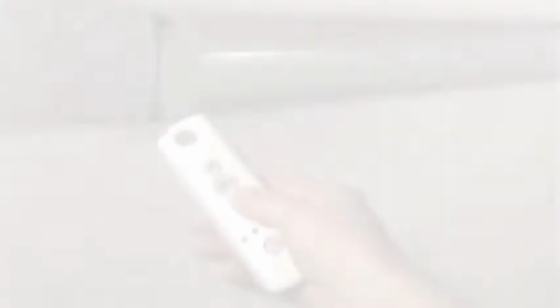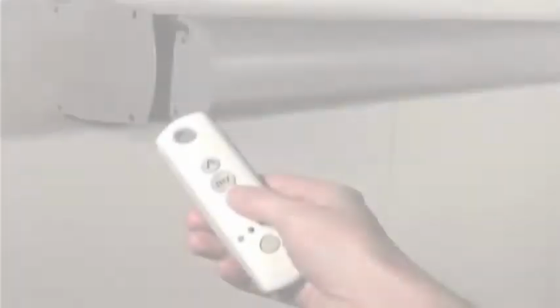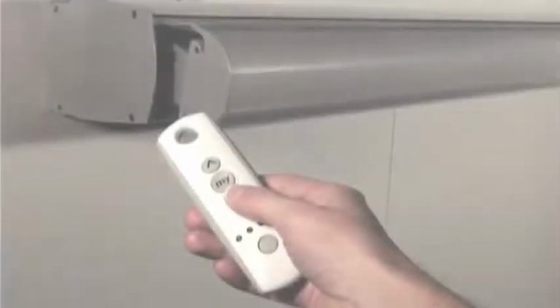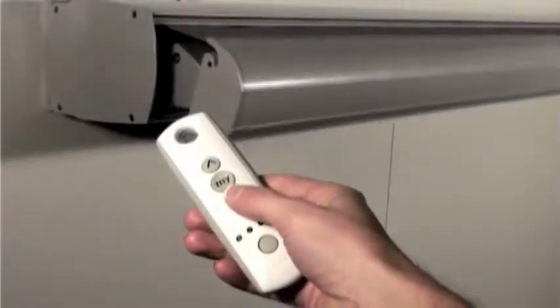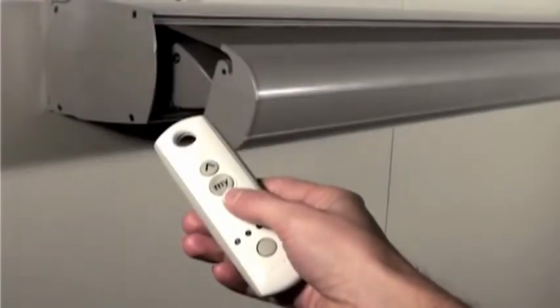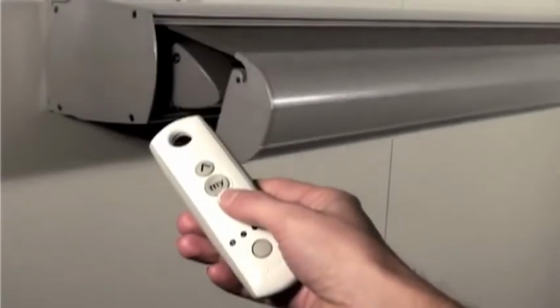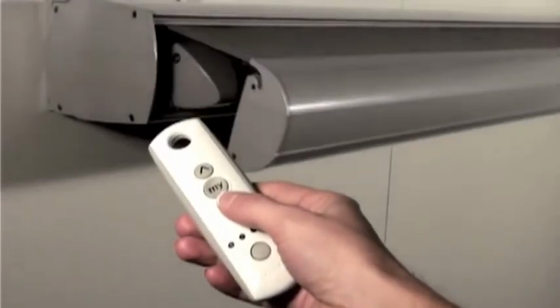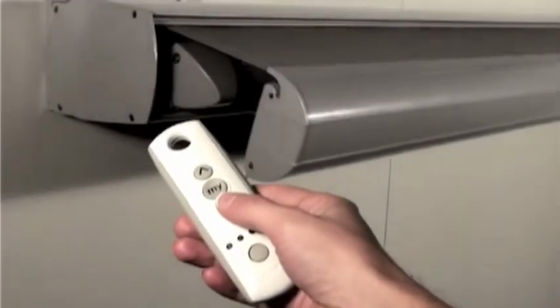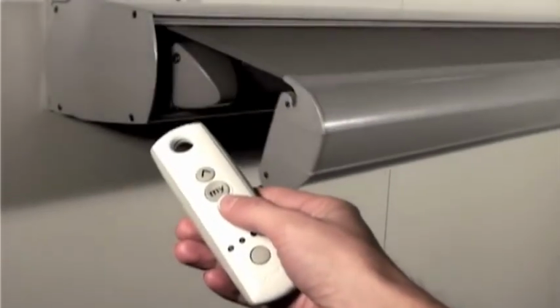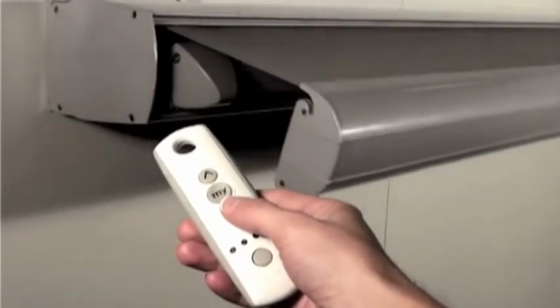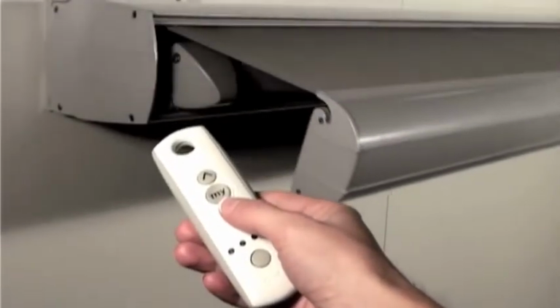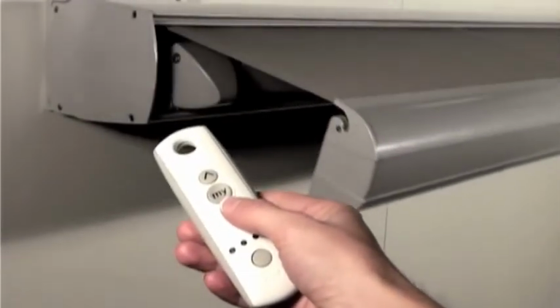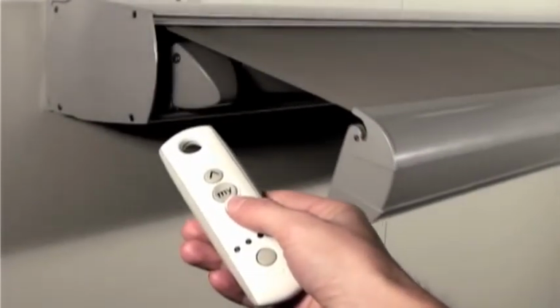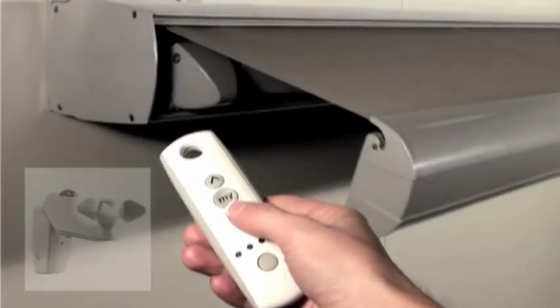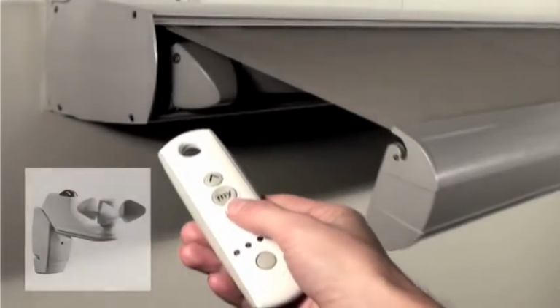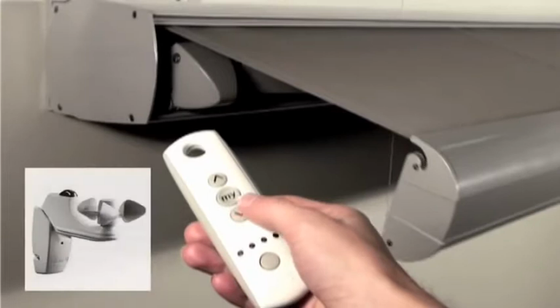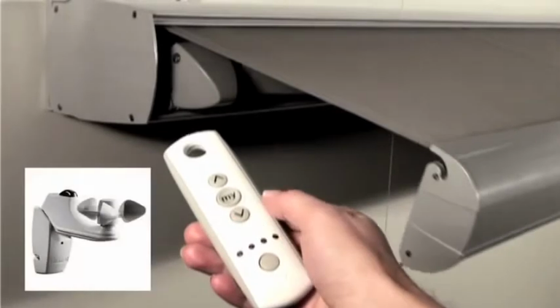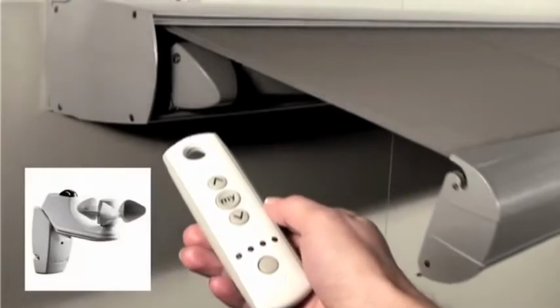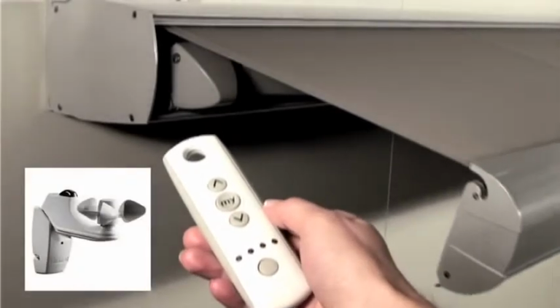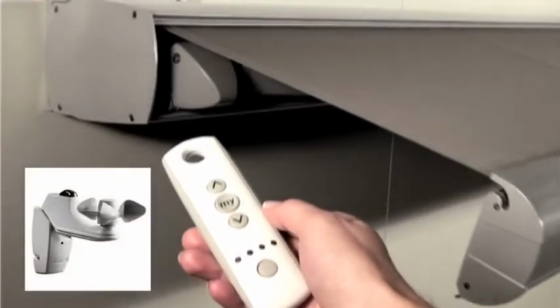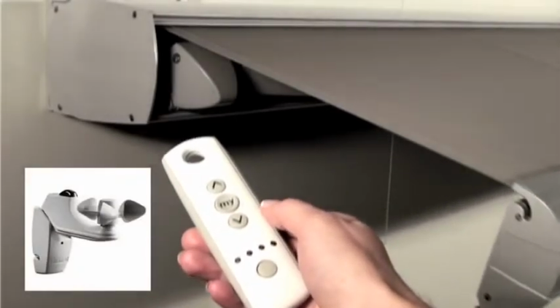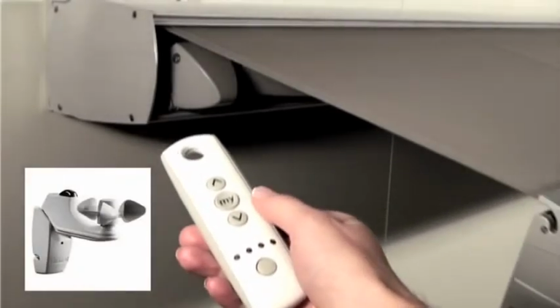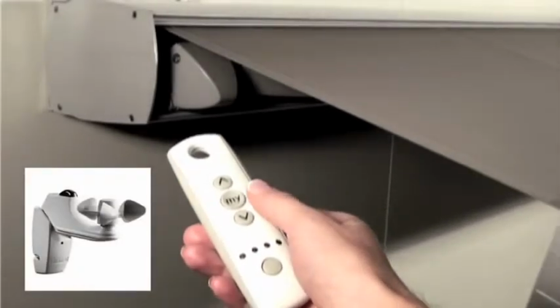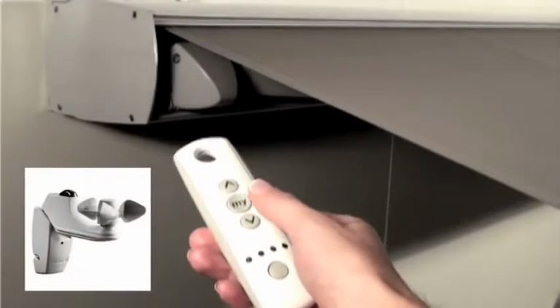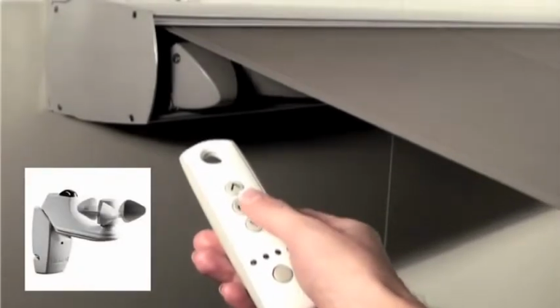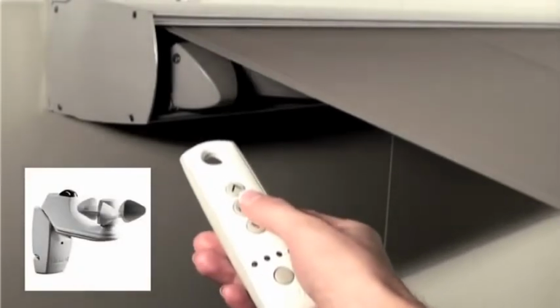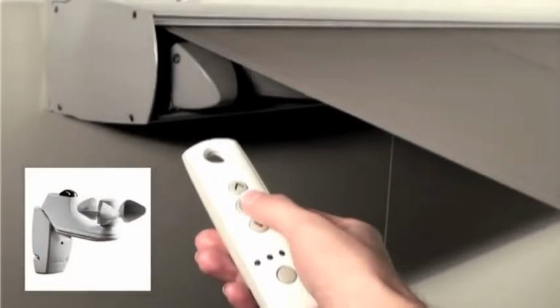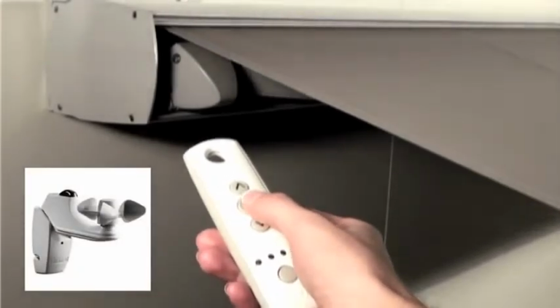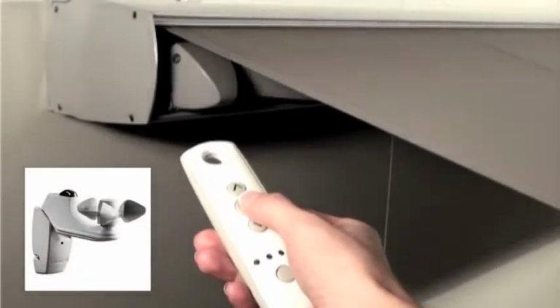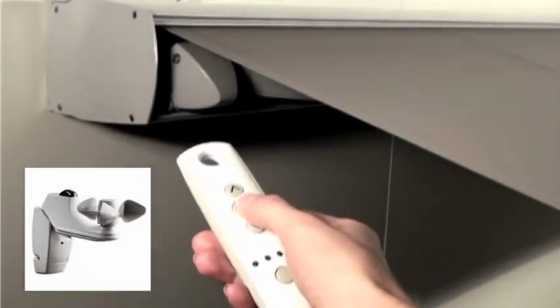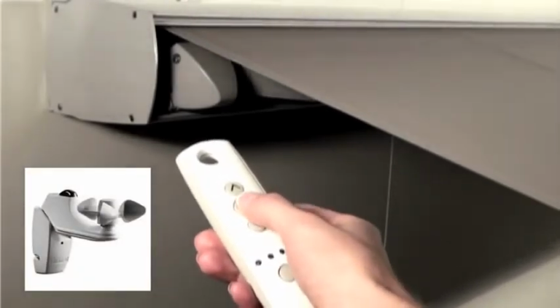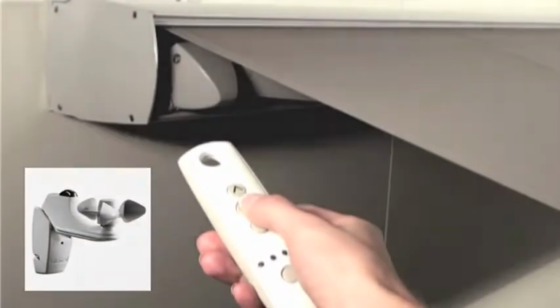Optional motorisation allows you to control the awning by remote control, sun and wind sensors, or wired into your home automation system.